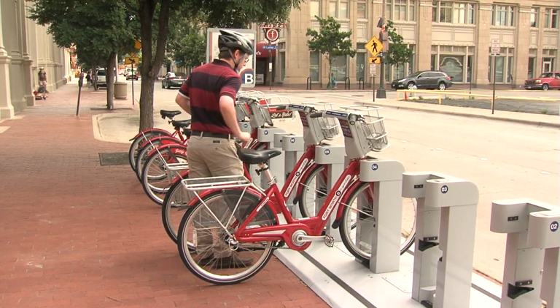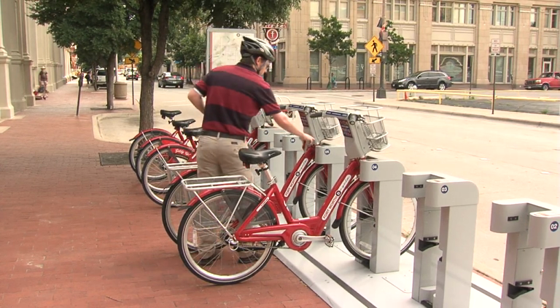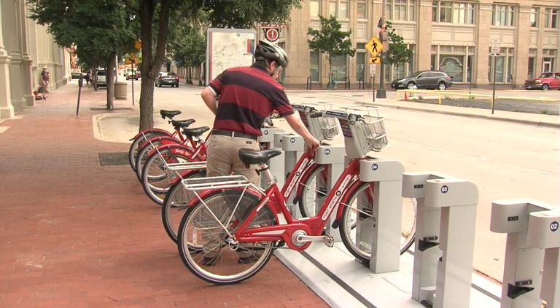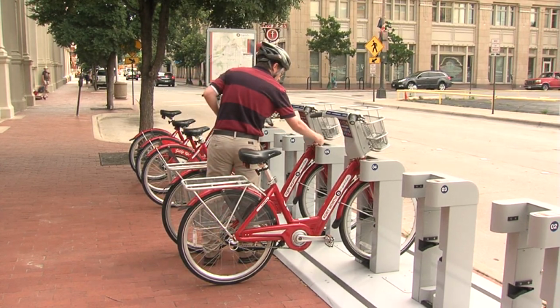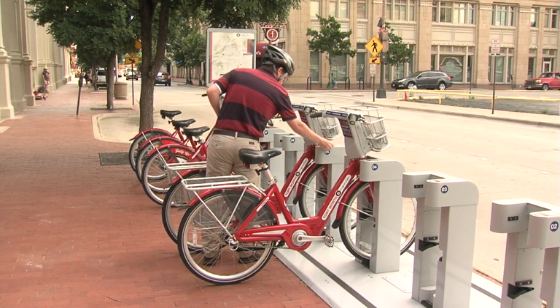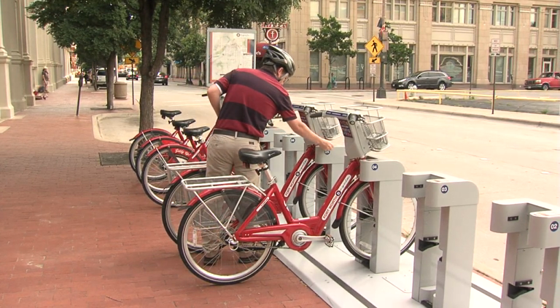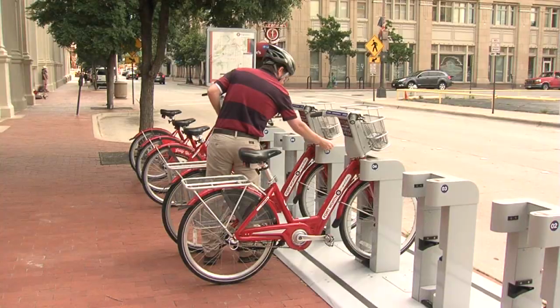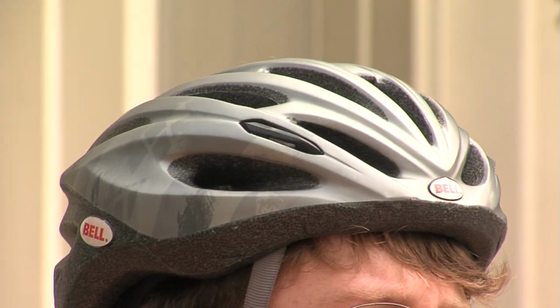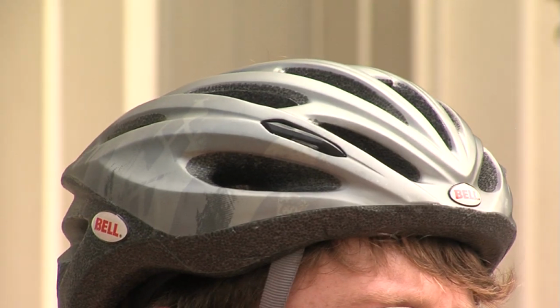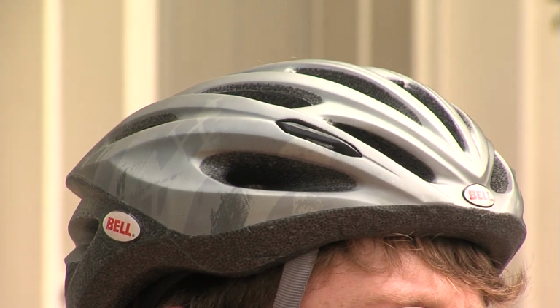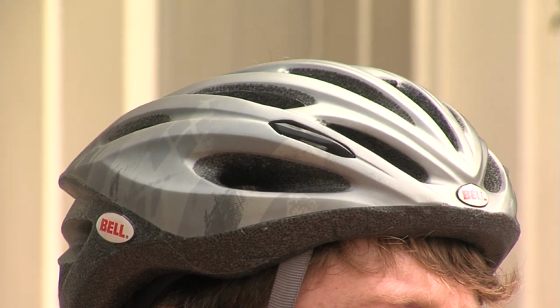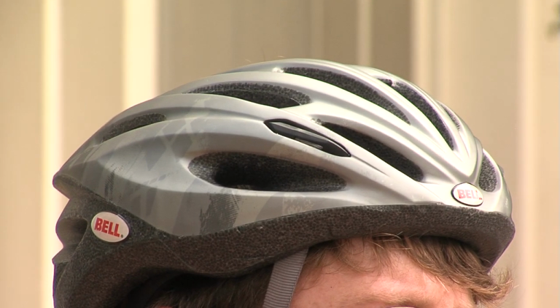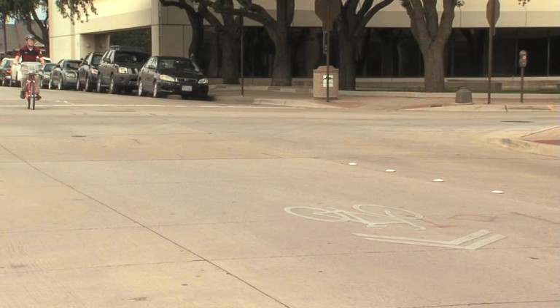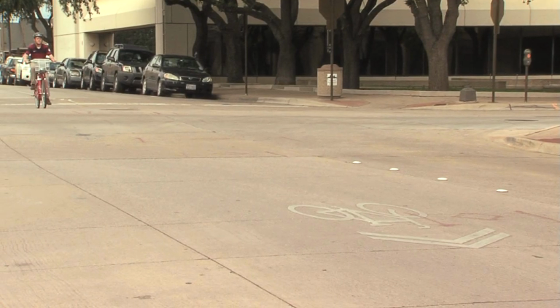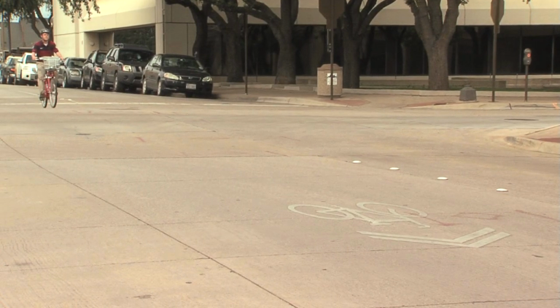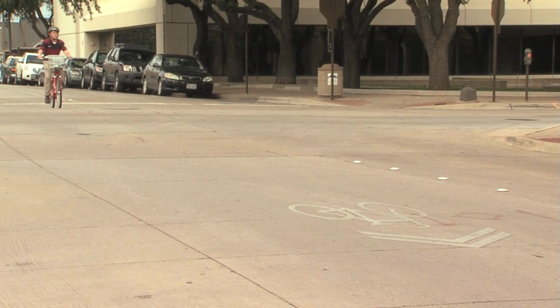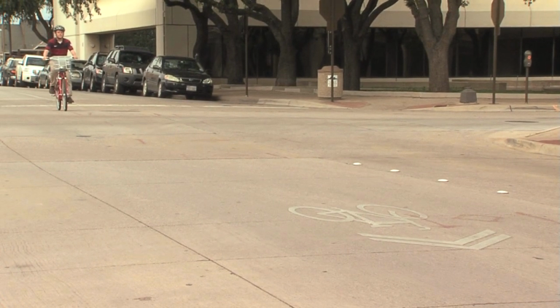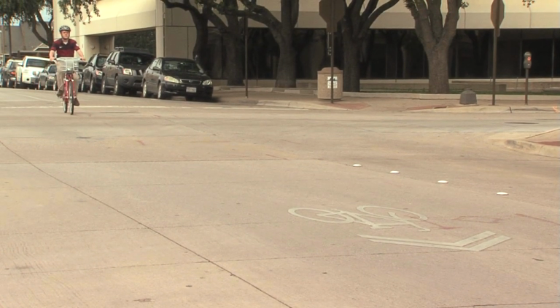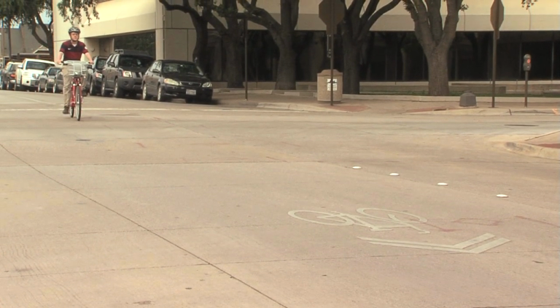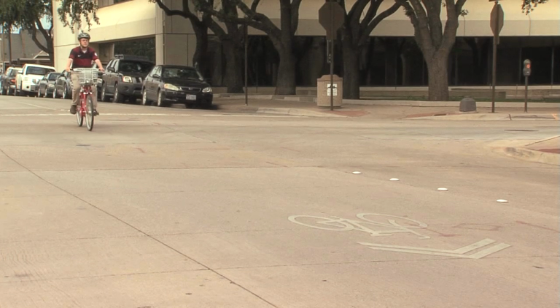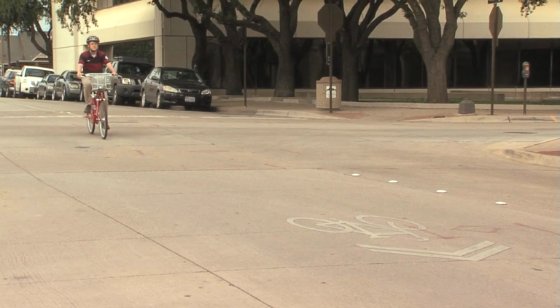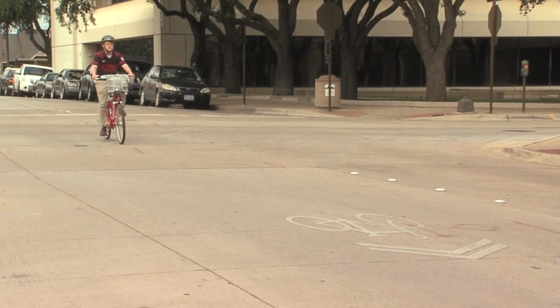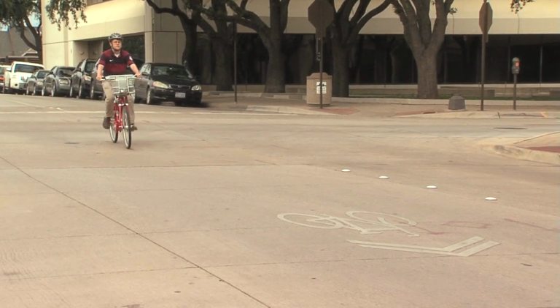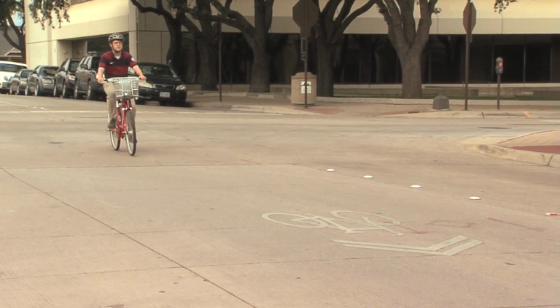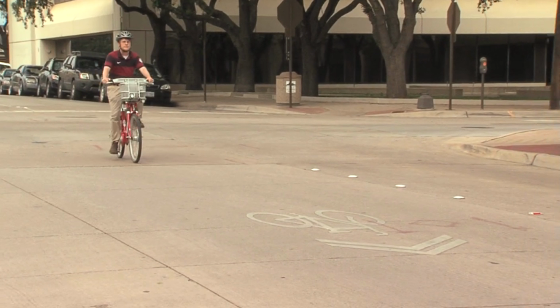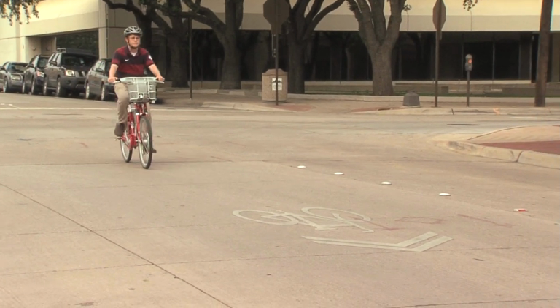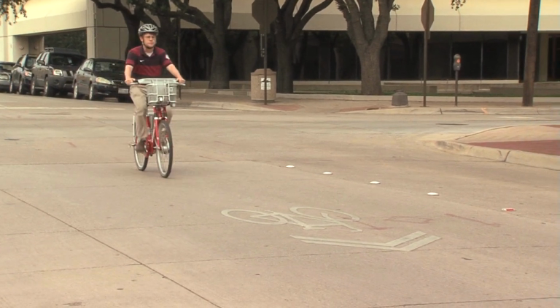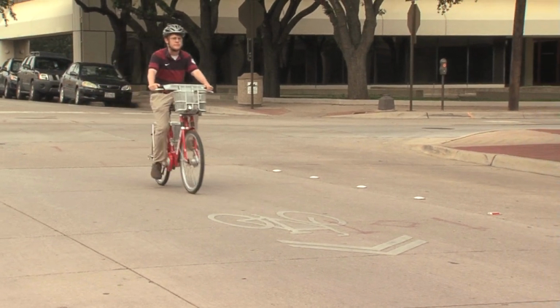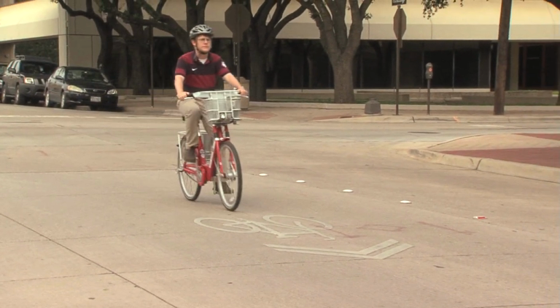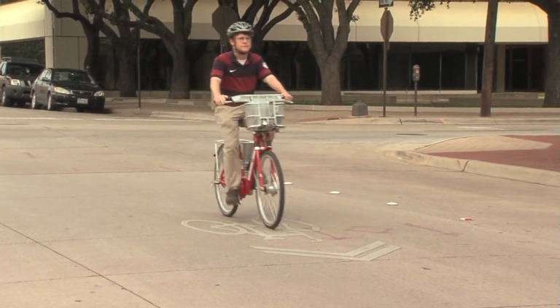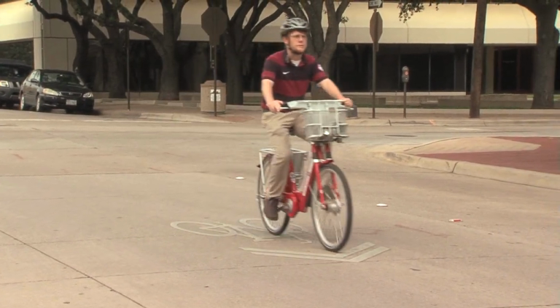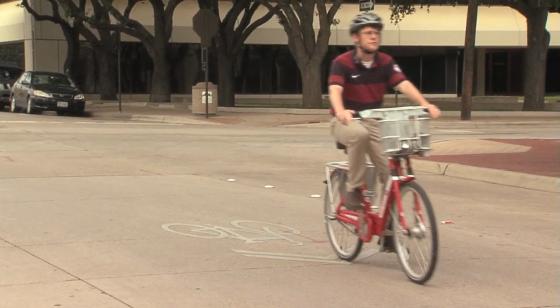We encourage riders to bring their own helmets, but they are not required. Many of the stations are located near bike lanes or shared routes. Use these lanes when convenient to avoid busy streets.